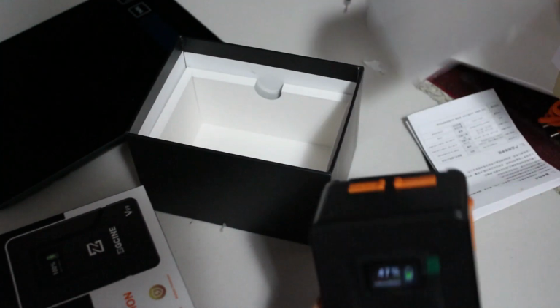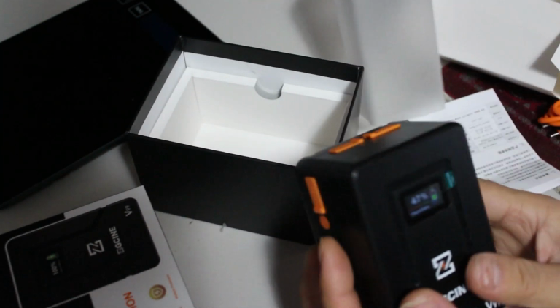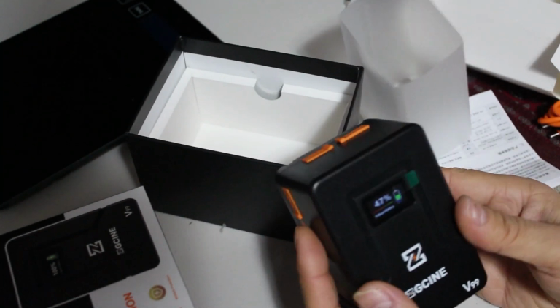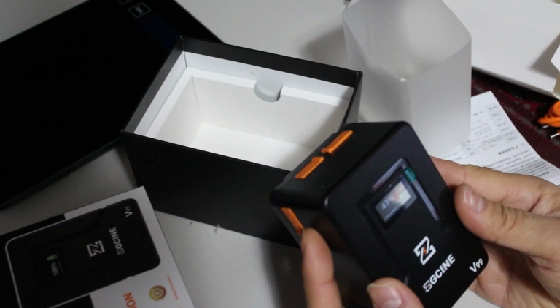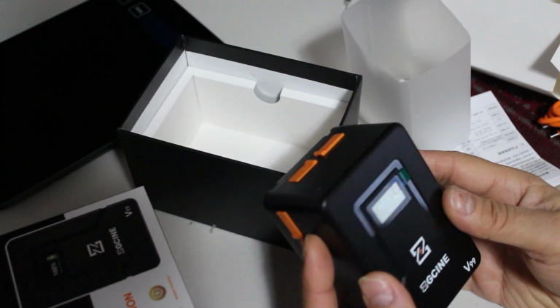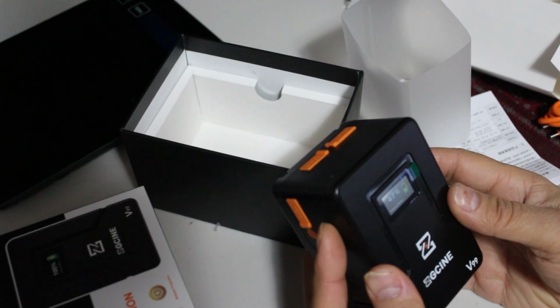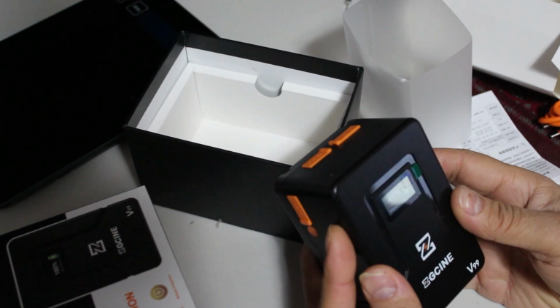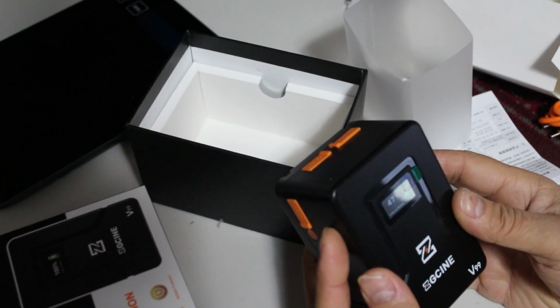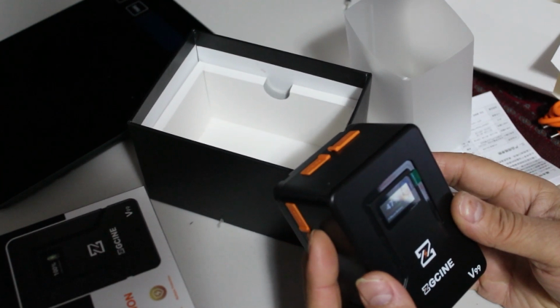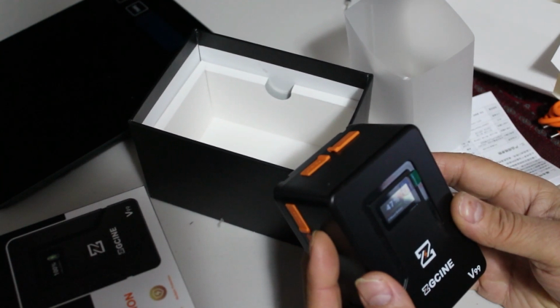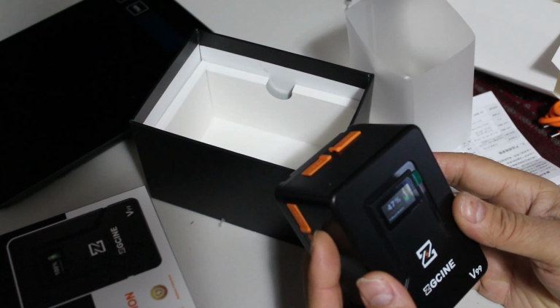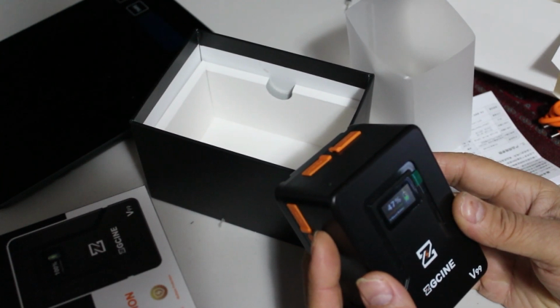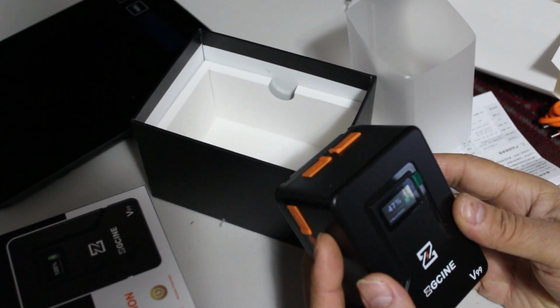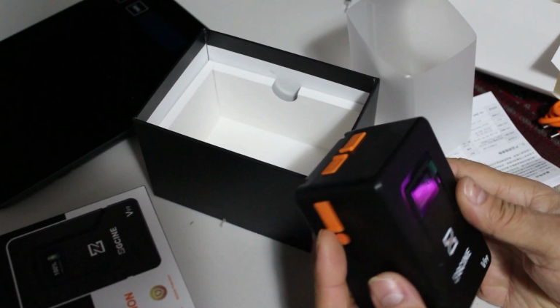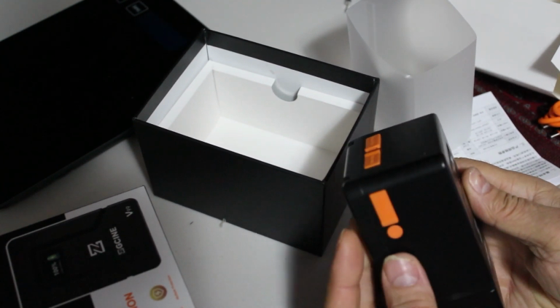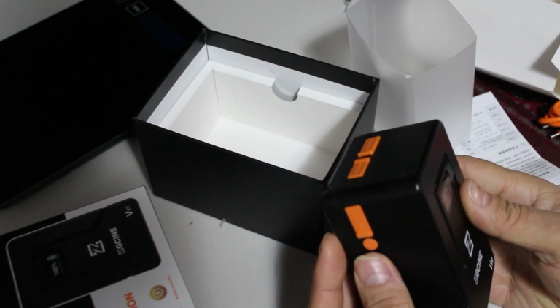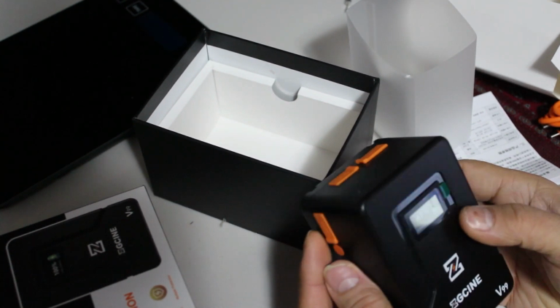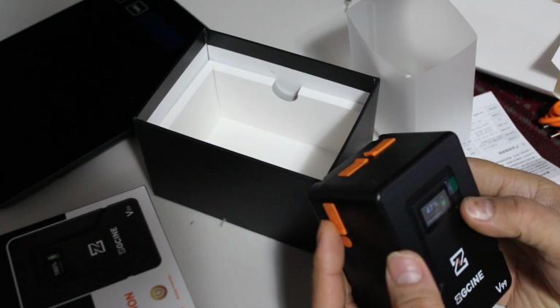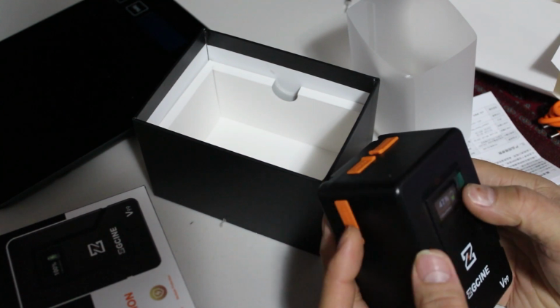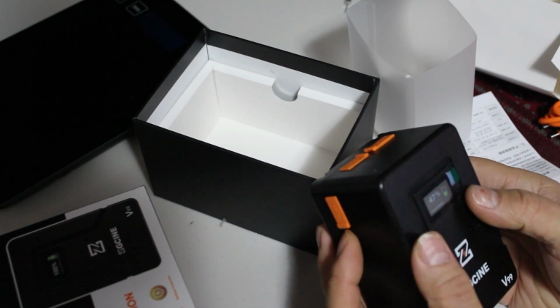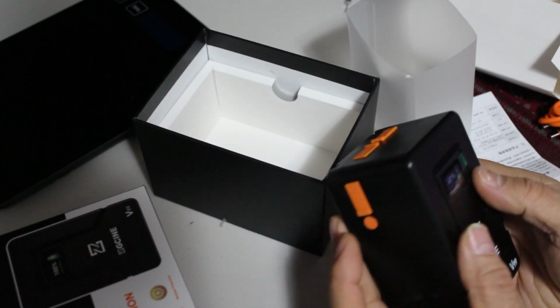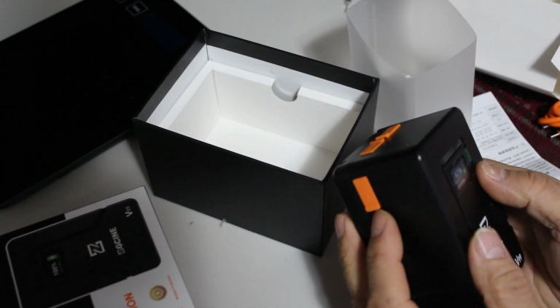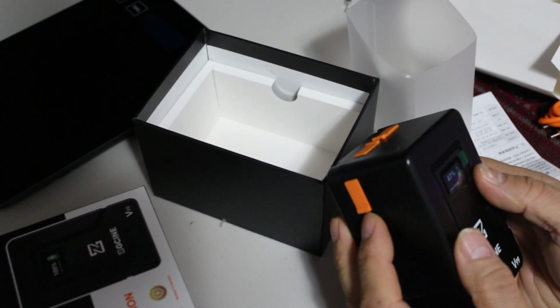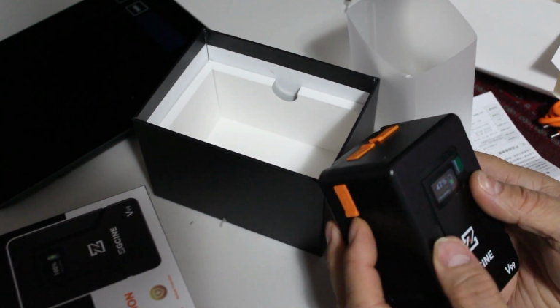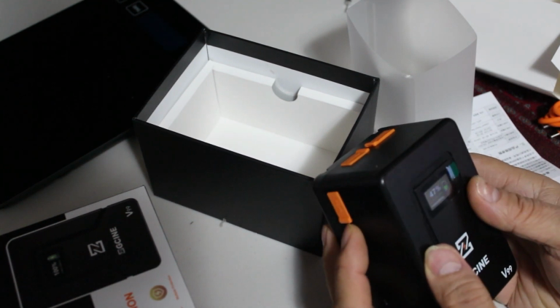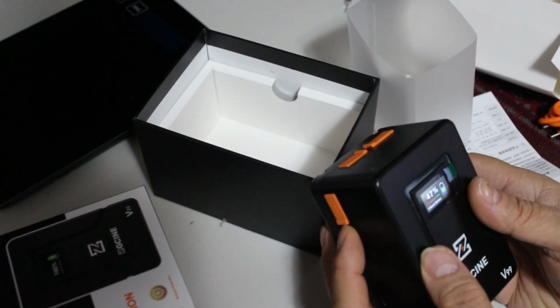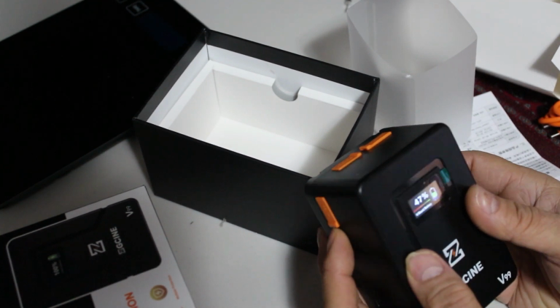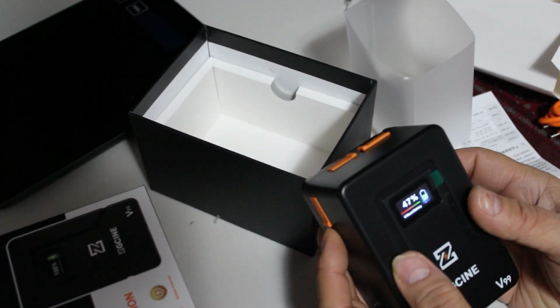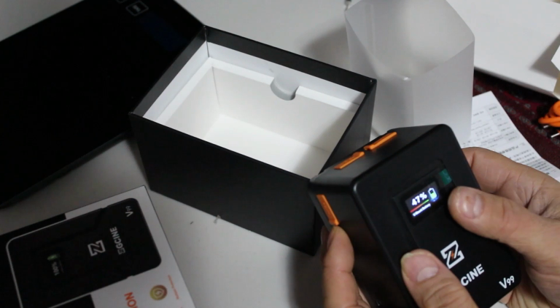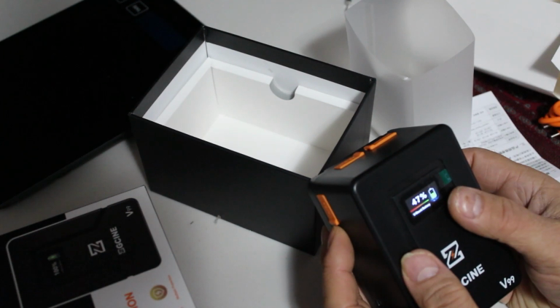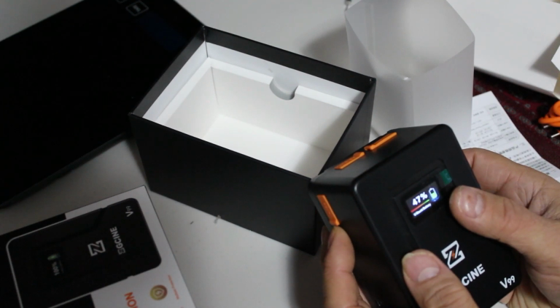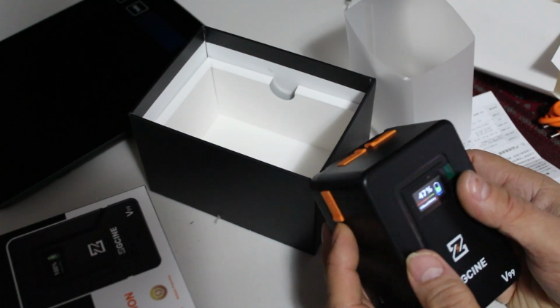That's the V99 ZG-SEN with a nice LCD. This is the button that turns the LCD on and off.